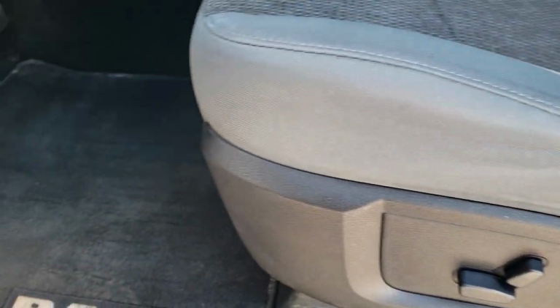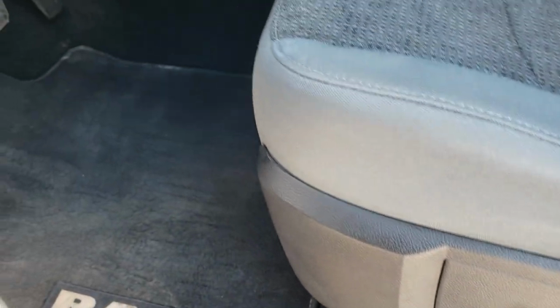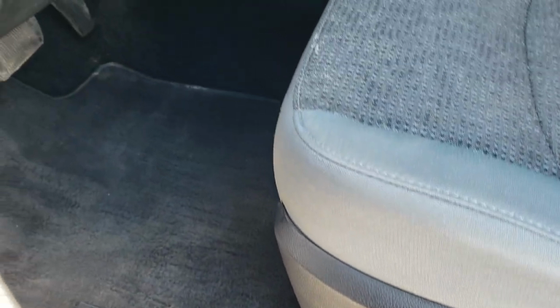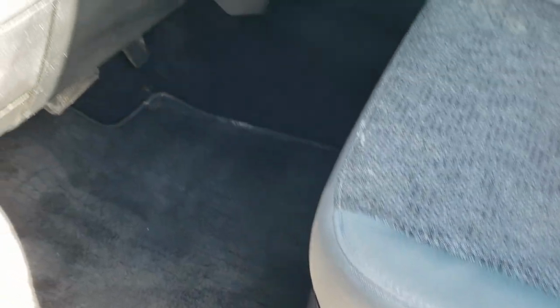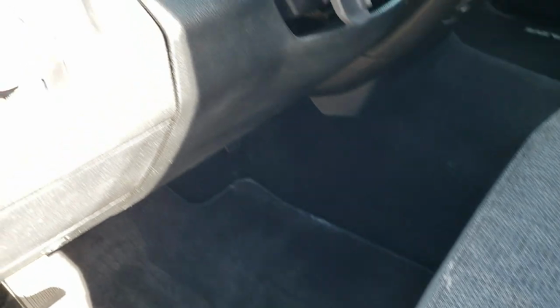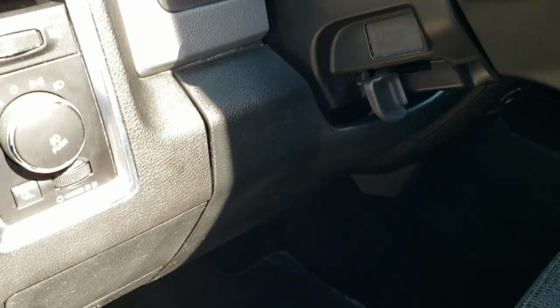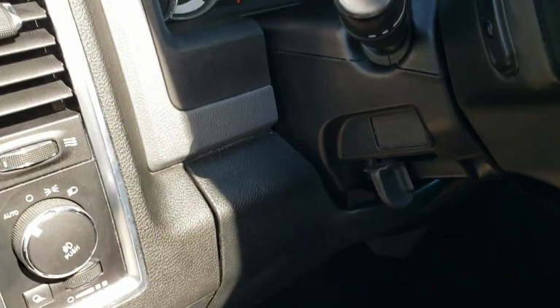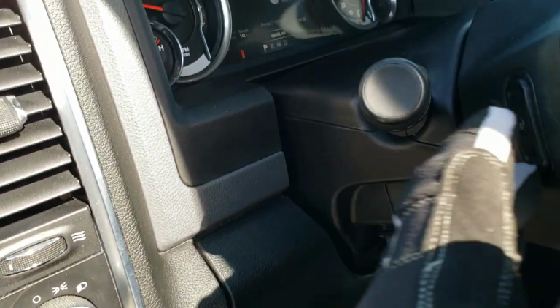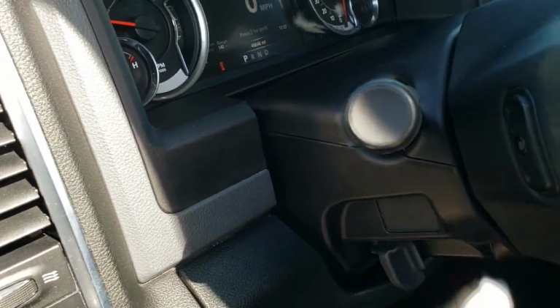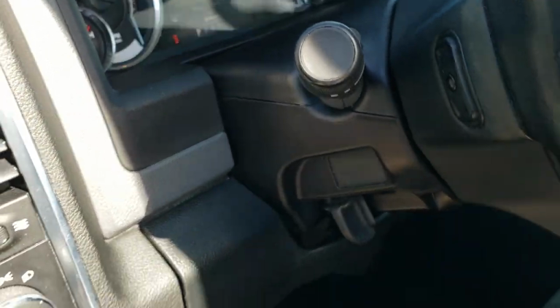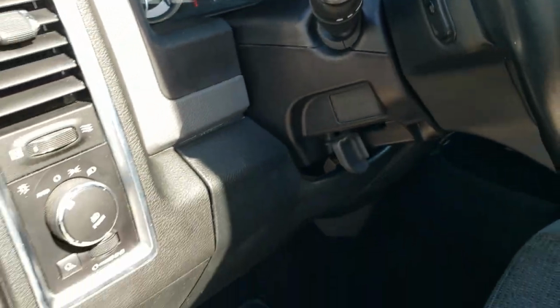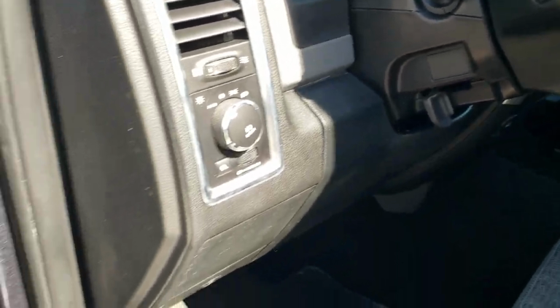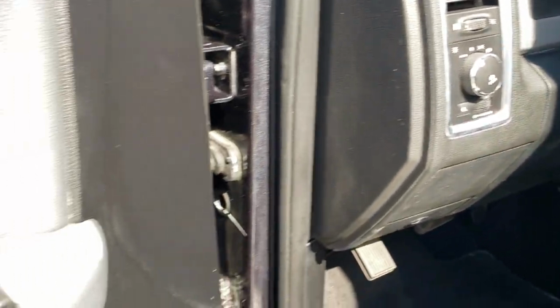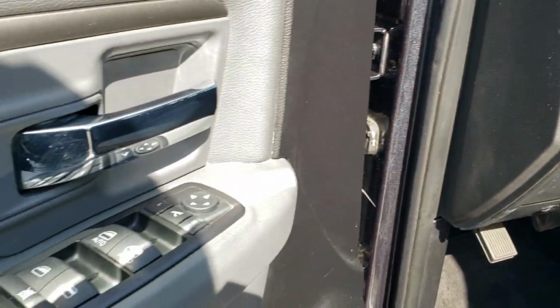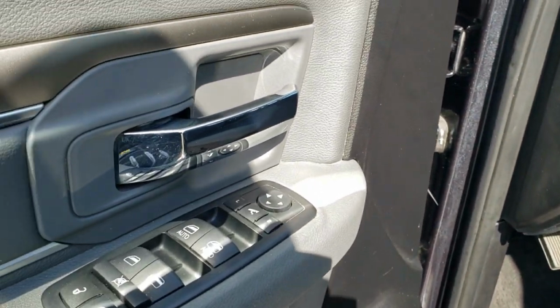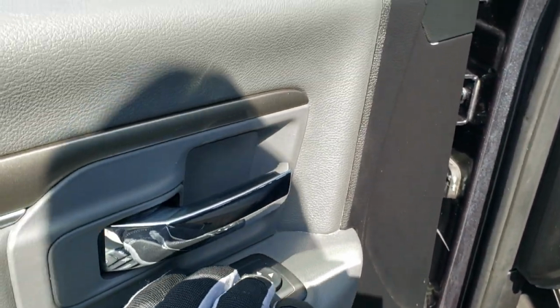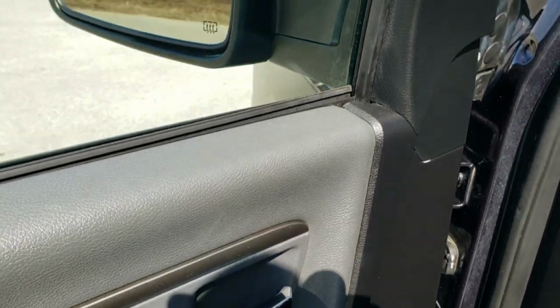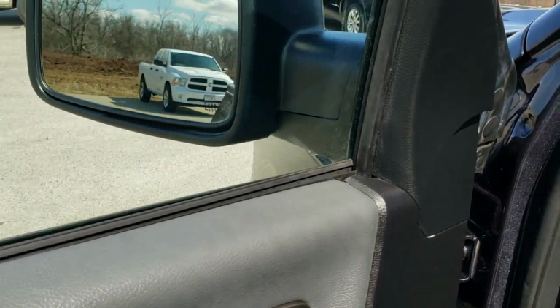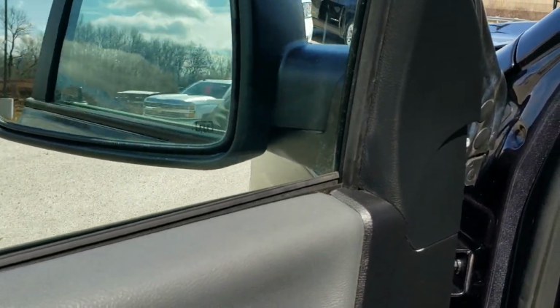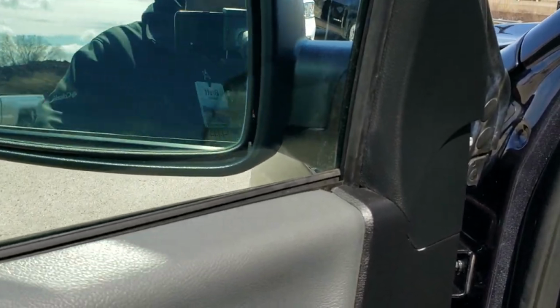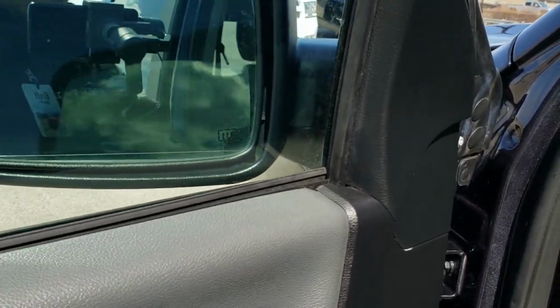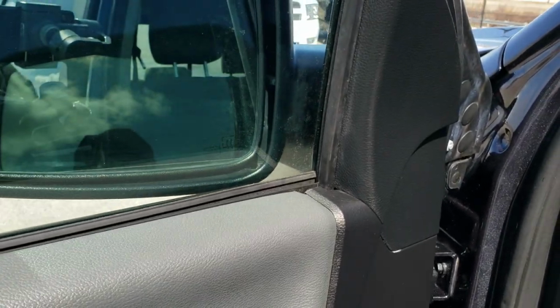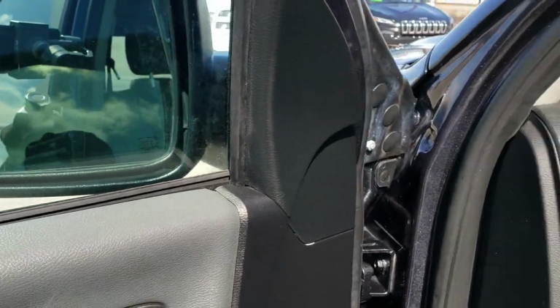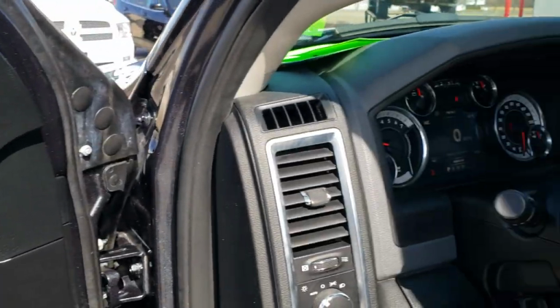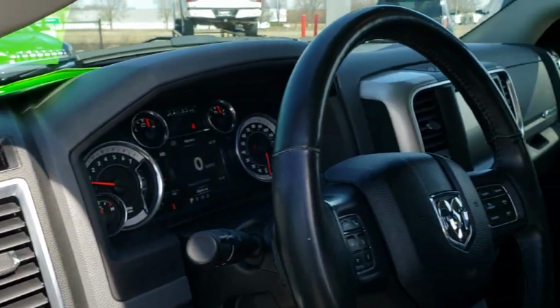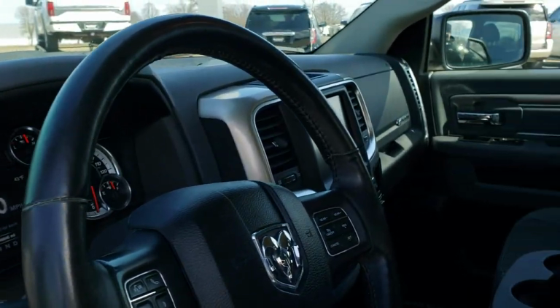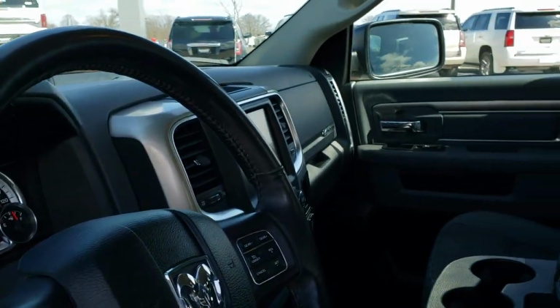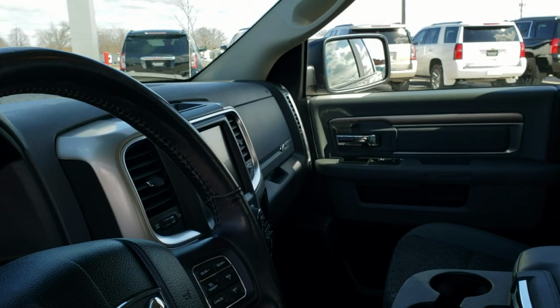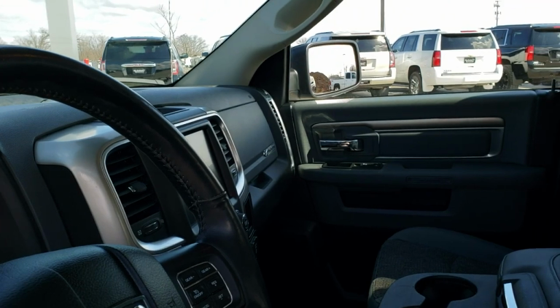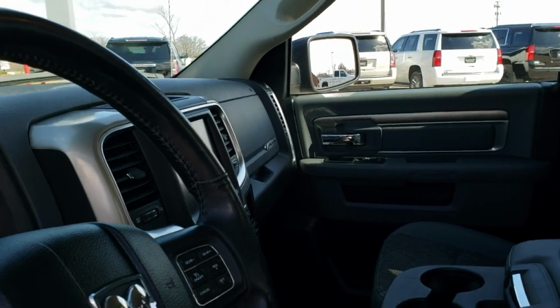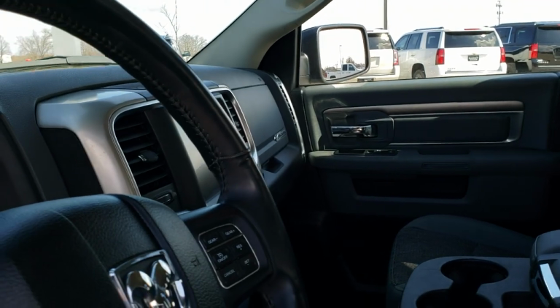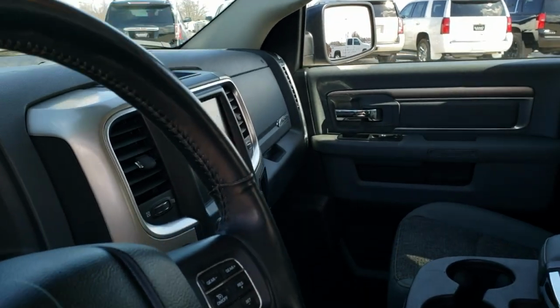We do have factory floor mats throughout, auto headlamps, audio controls on the back of the steering wheel, power windows, power locks, and power mirrors — and these mirrors power fold in. I always like showing both sides so you can see that both sides are working nicely, which they are.